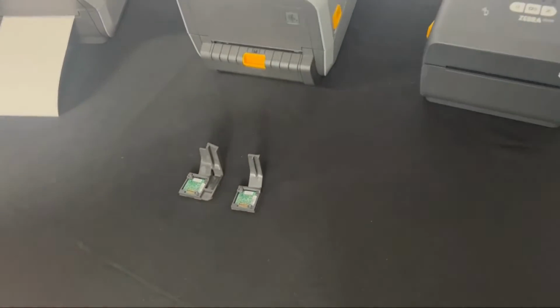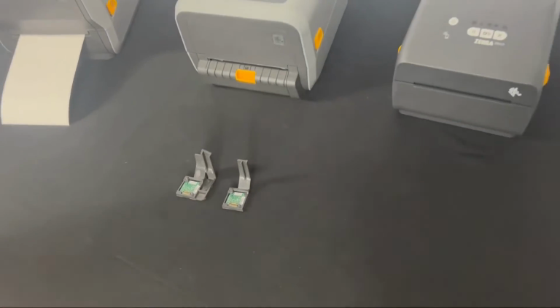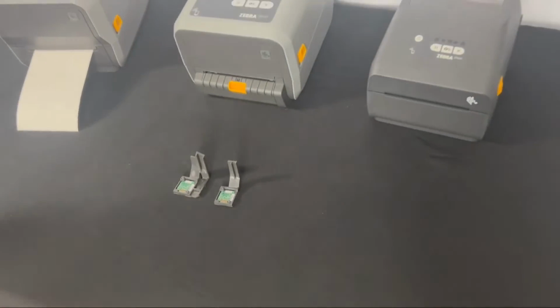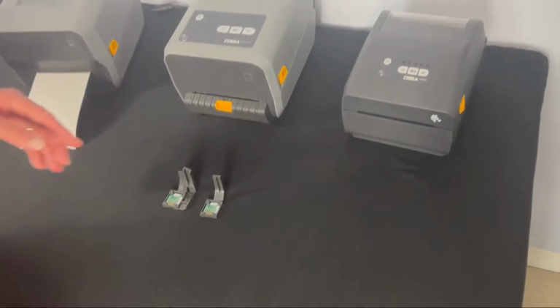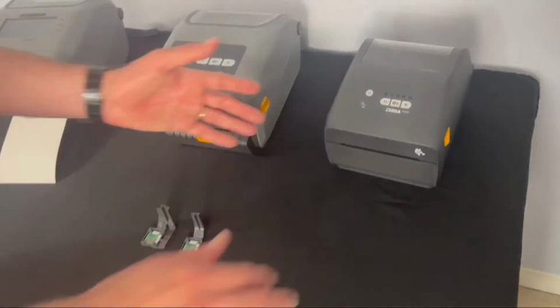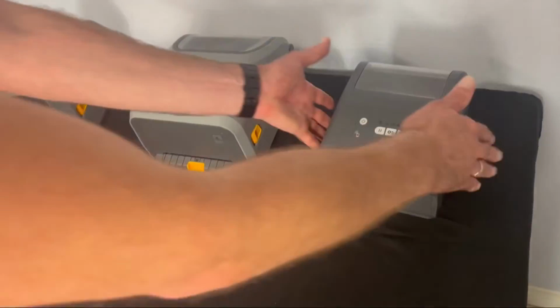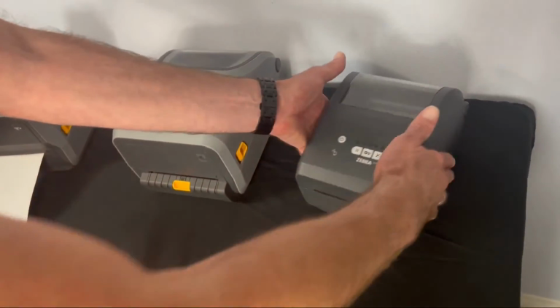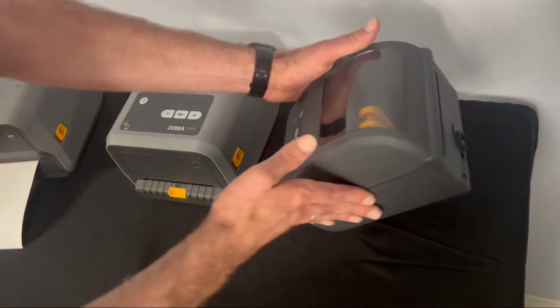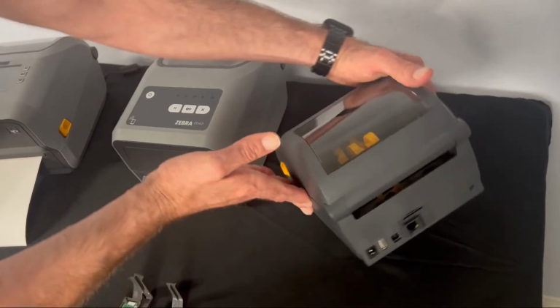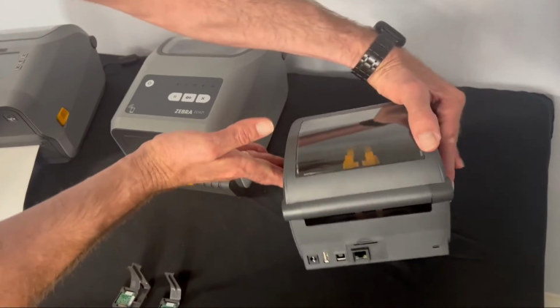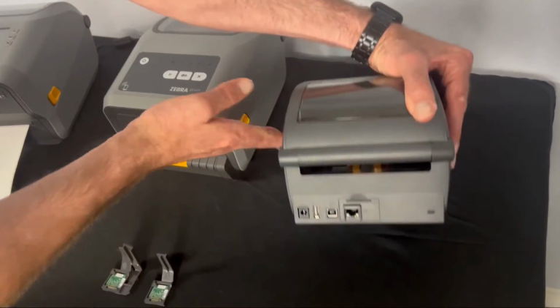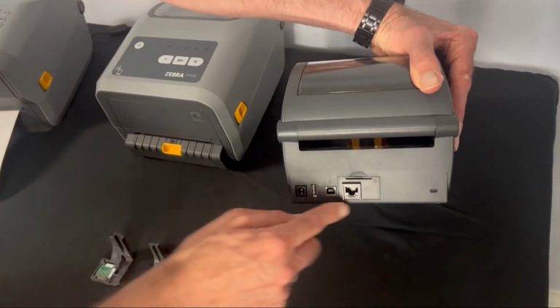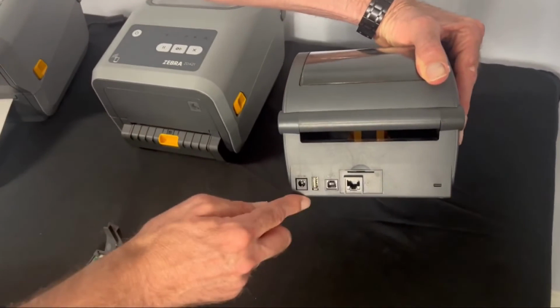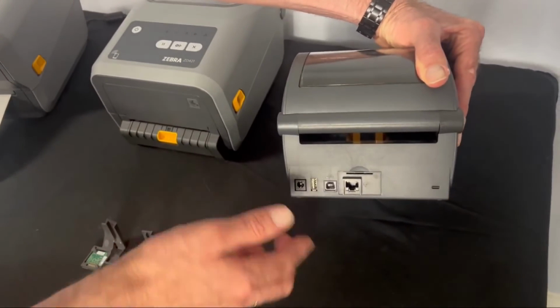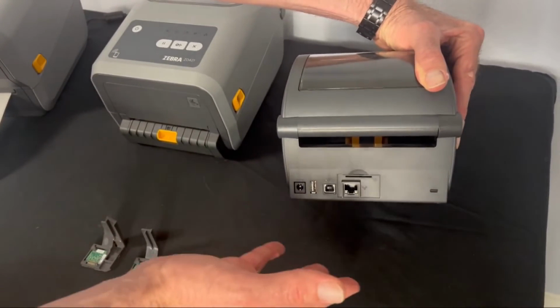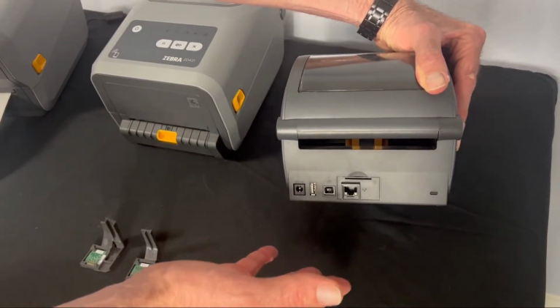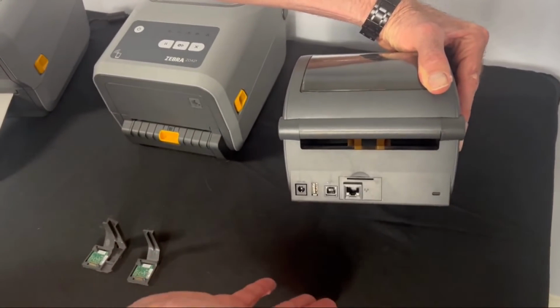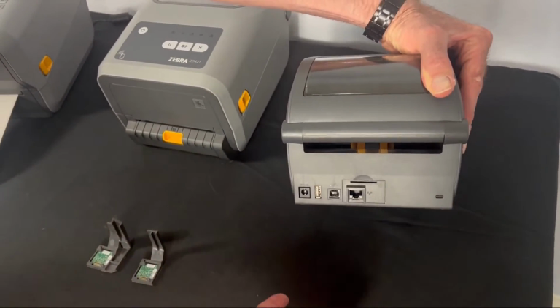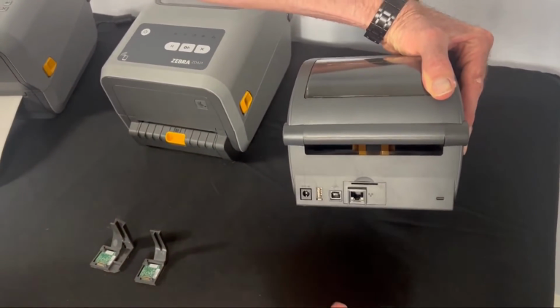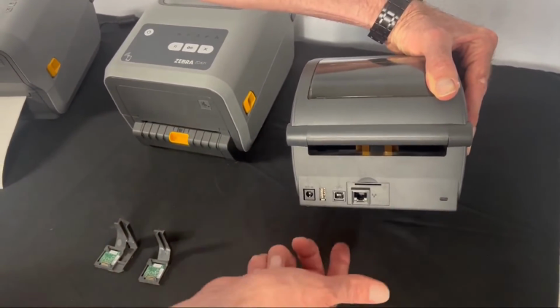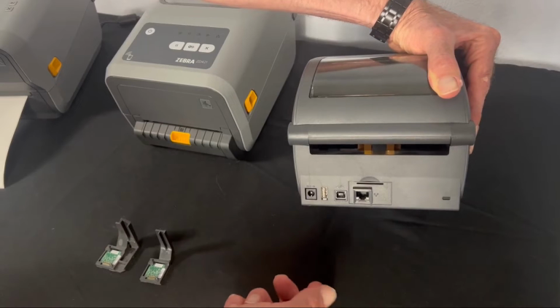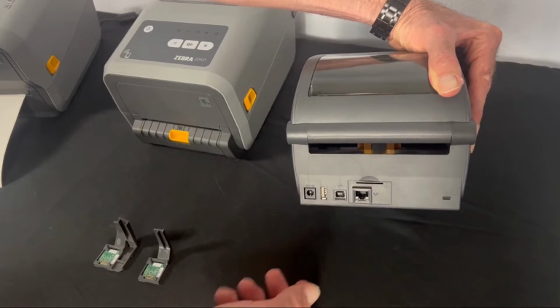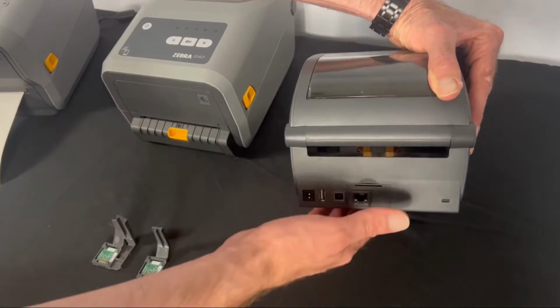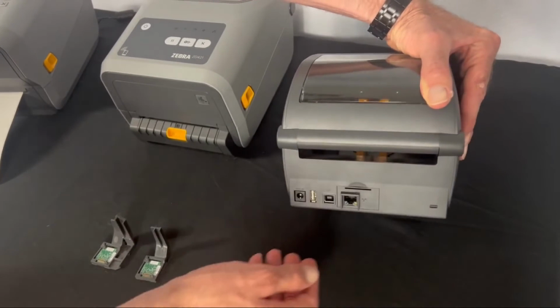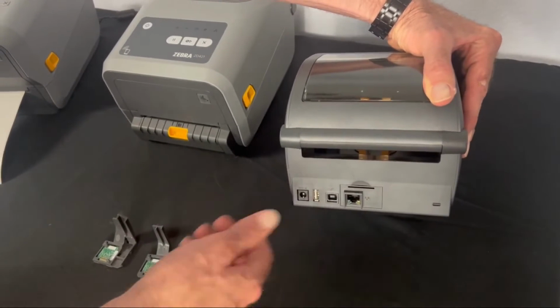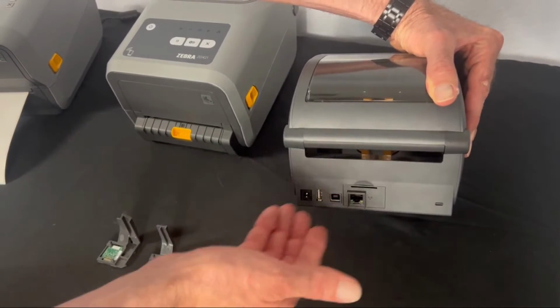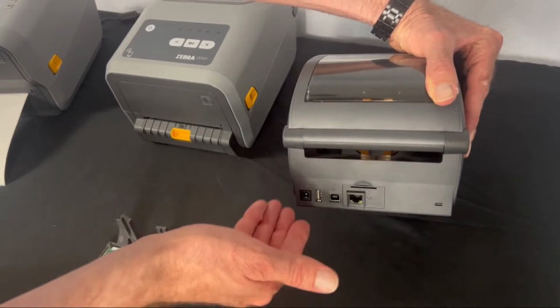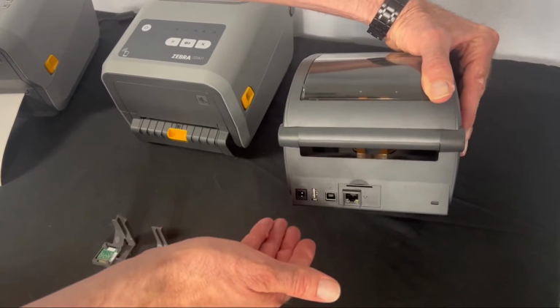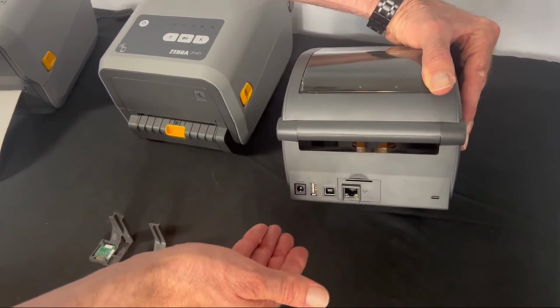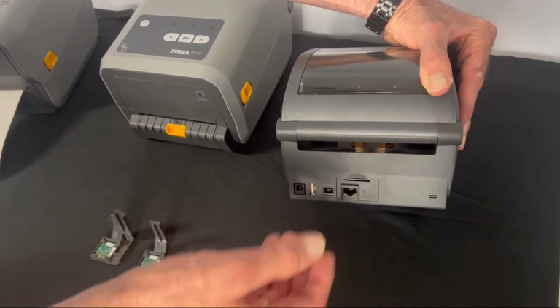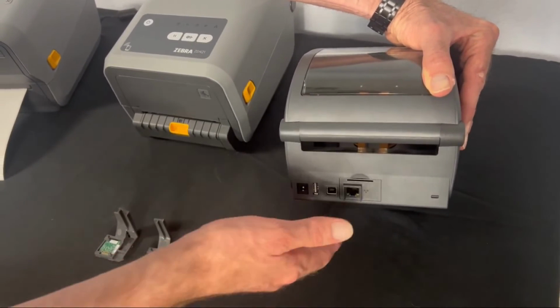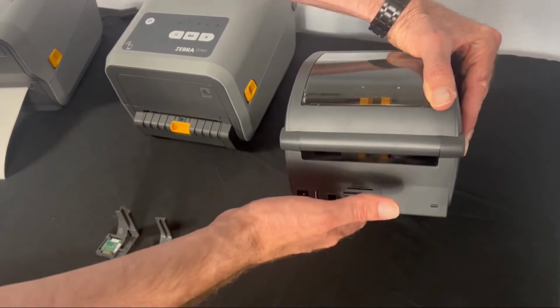Let's take a look at the printer. Normally the interfaces on the printer are located at the back, but the Wi-Fi Bluetooth module is inserted at the bottom of the printer. You want to make sure your printer is powered off and unplugged before proceeding.